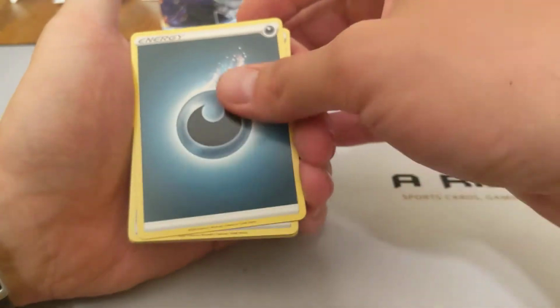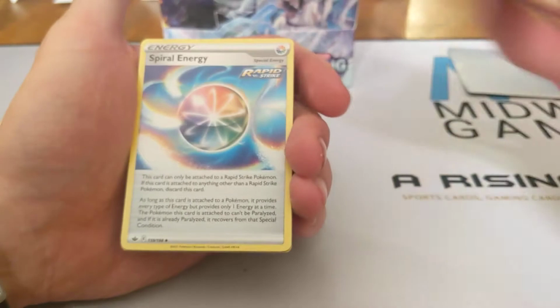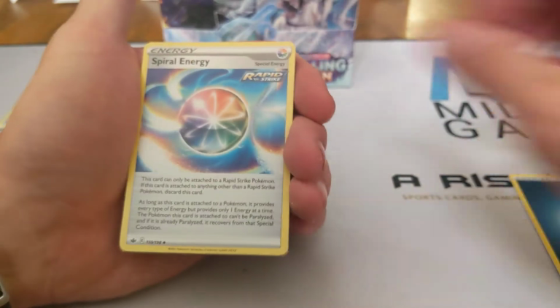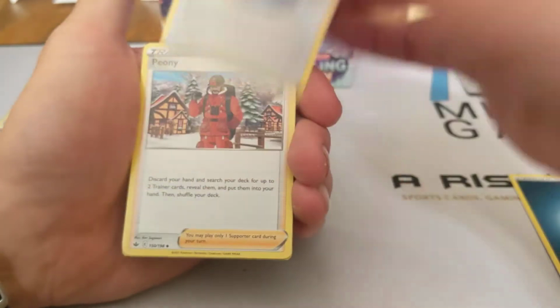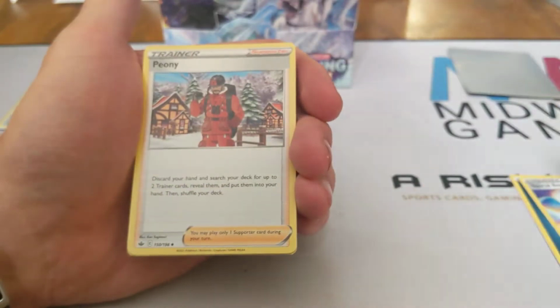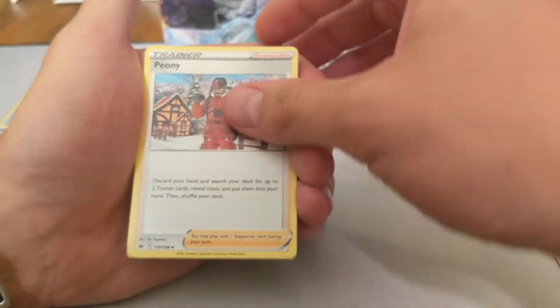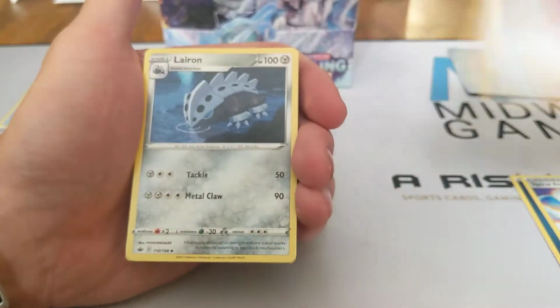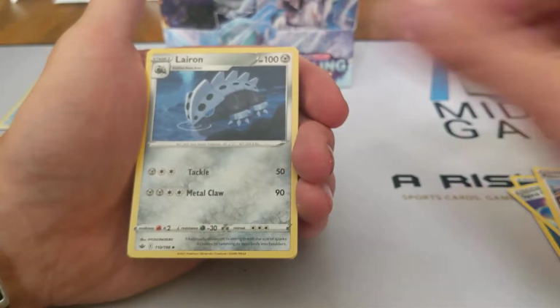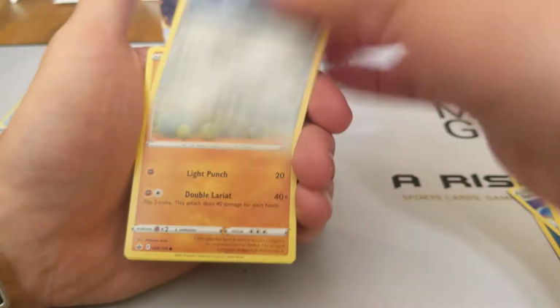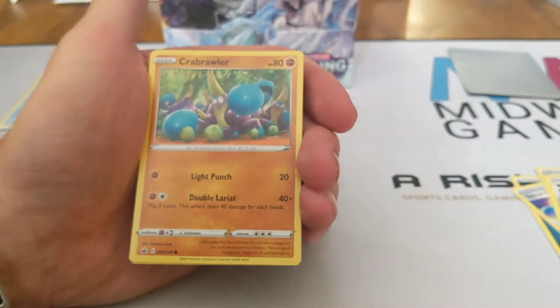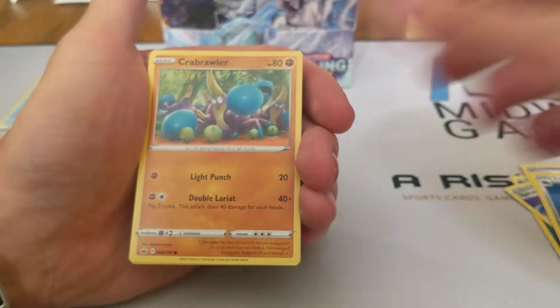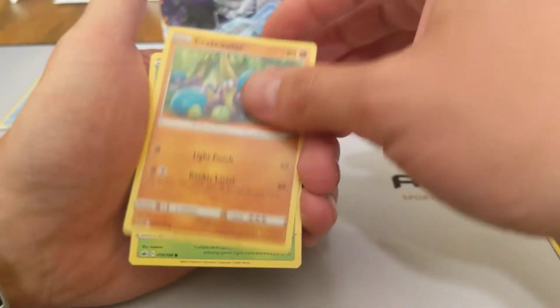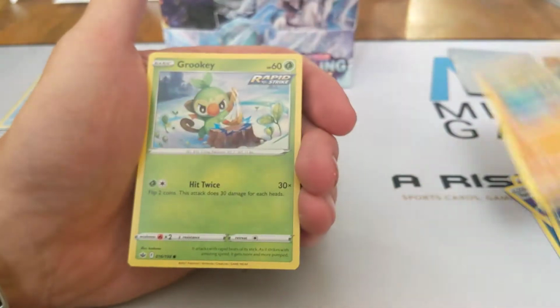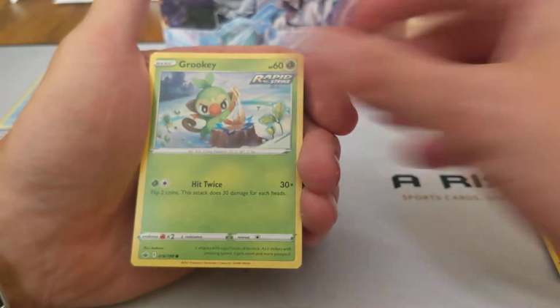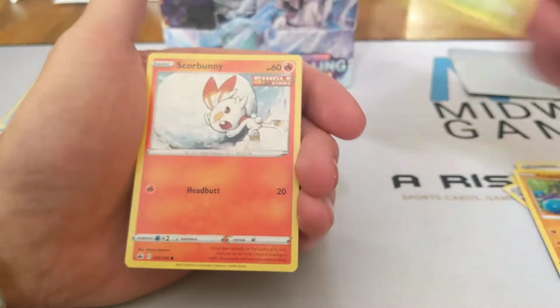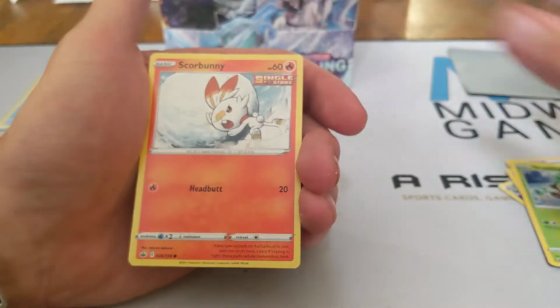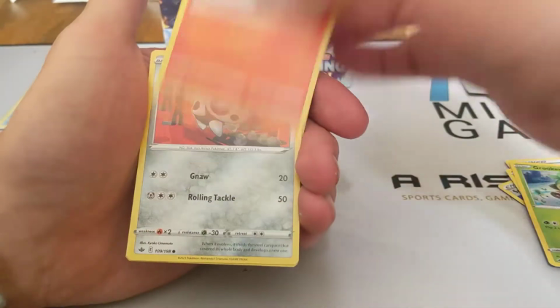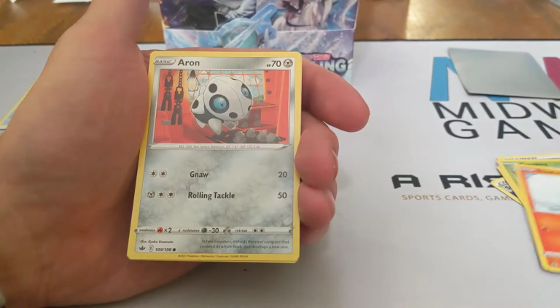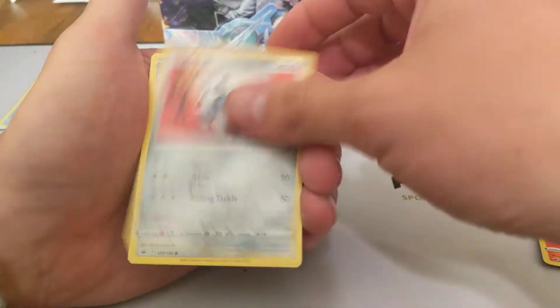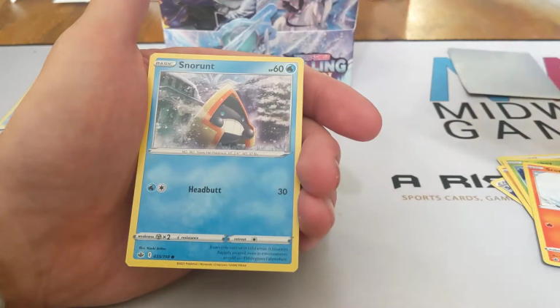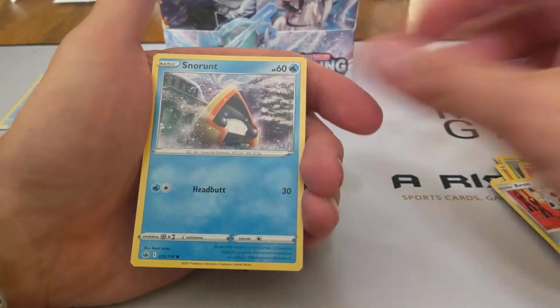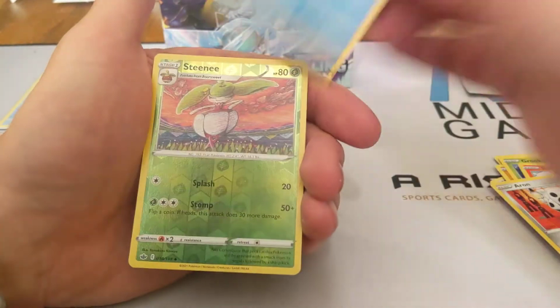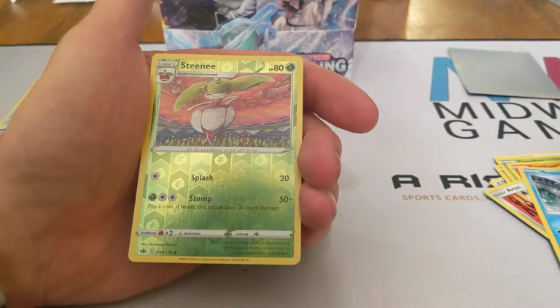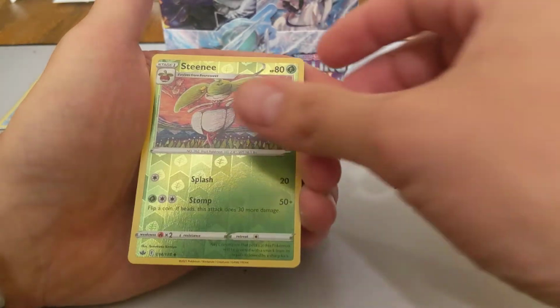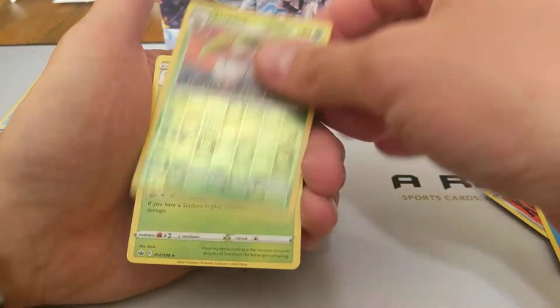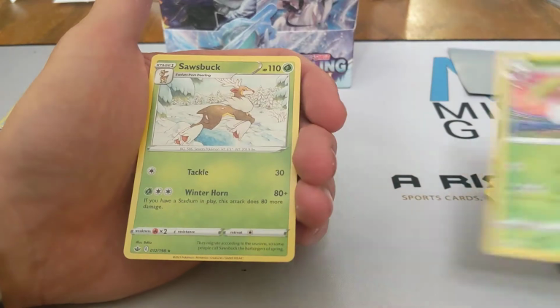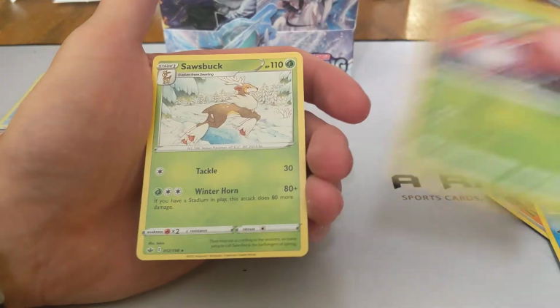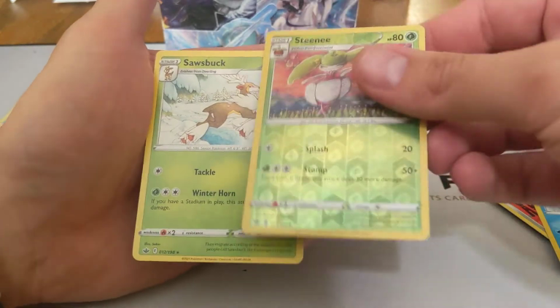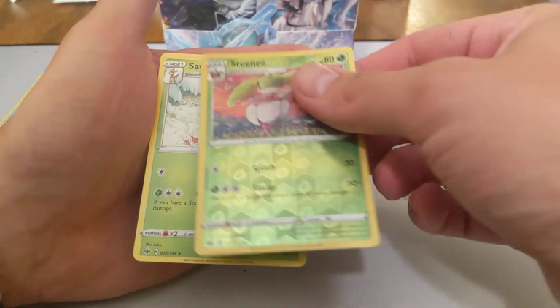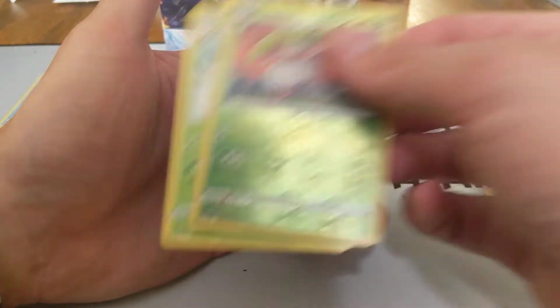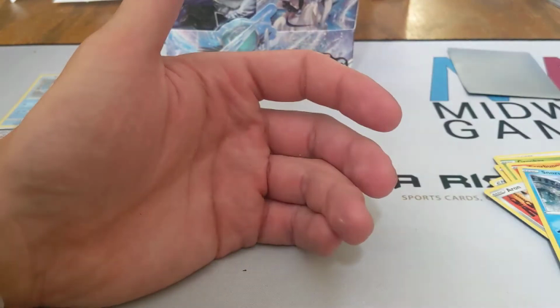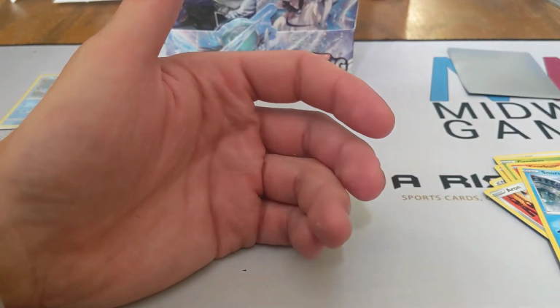Dark Energy, Spiral Energy, Peony, Larin, Crabrawler, Grookey, Scorbunny, Arran, Snowrunt, Reverse Steeny, and Sawsbuck.